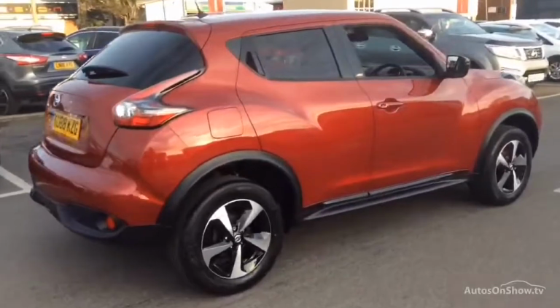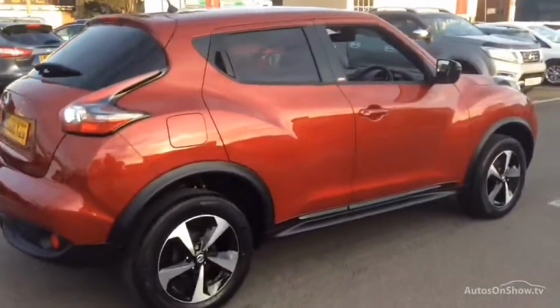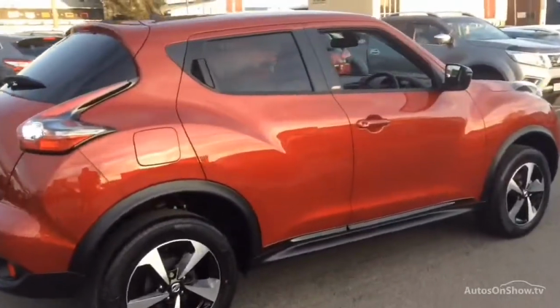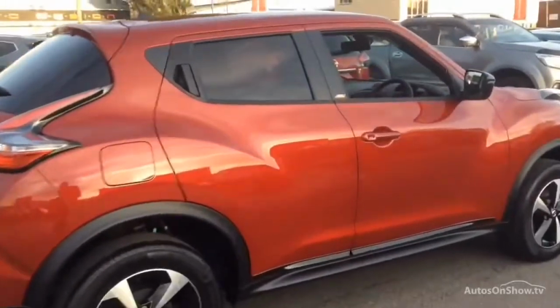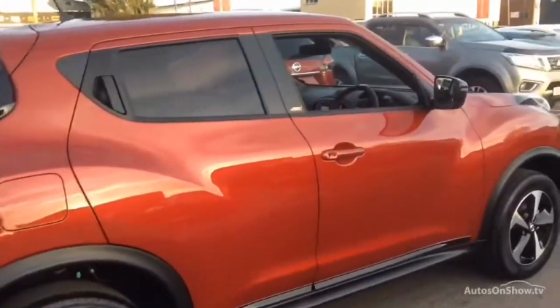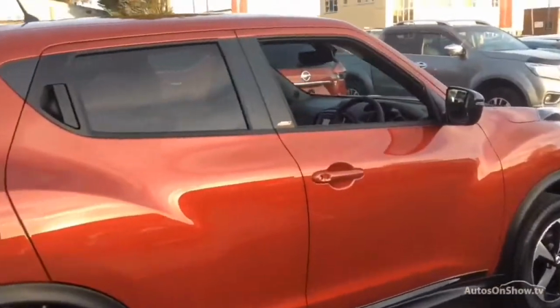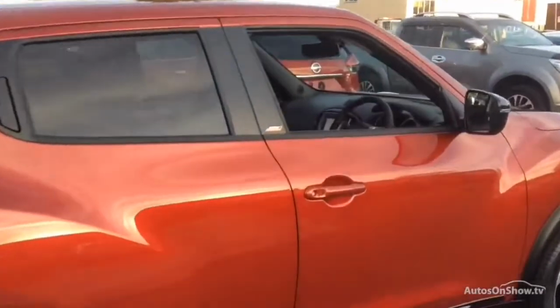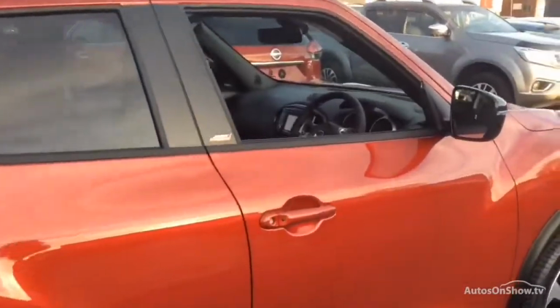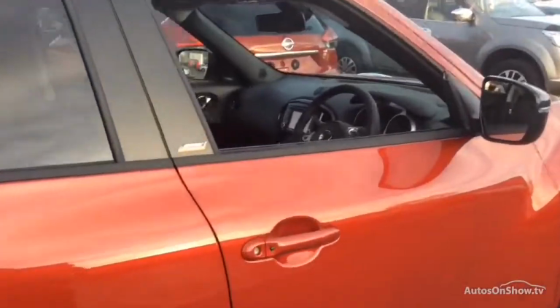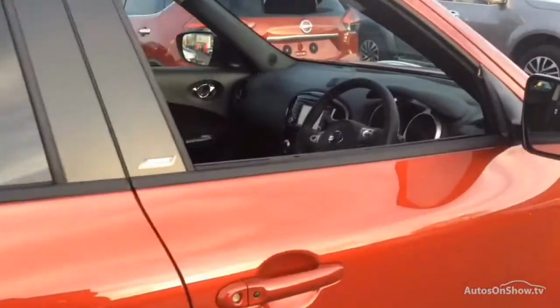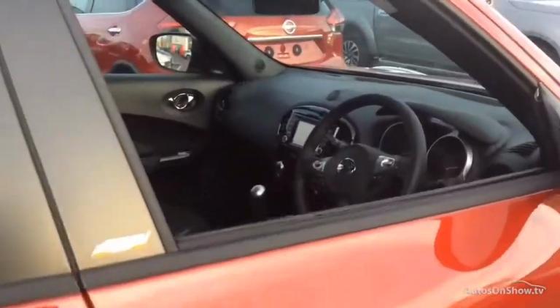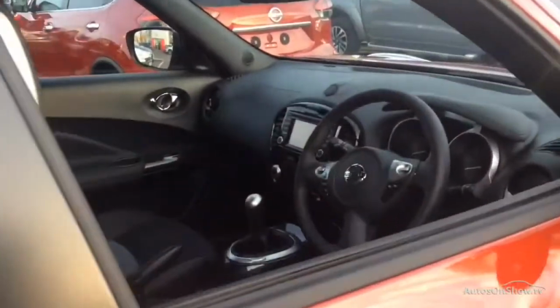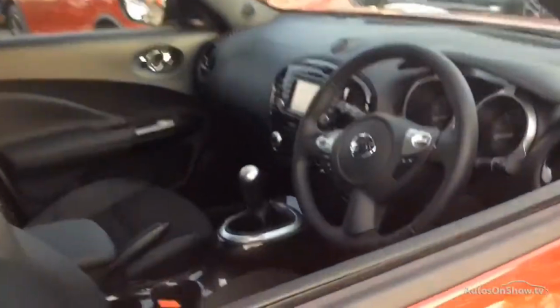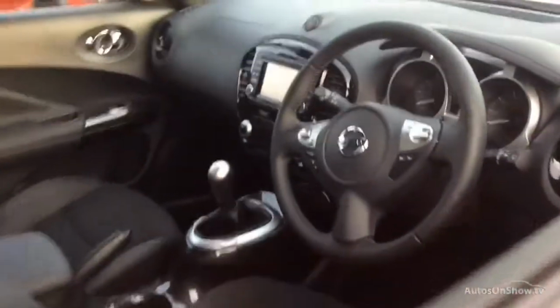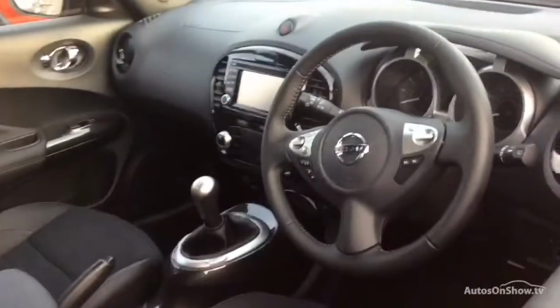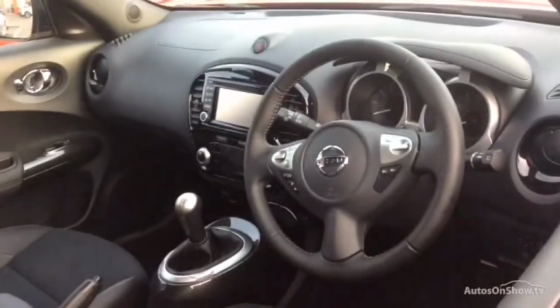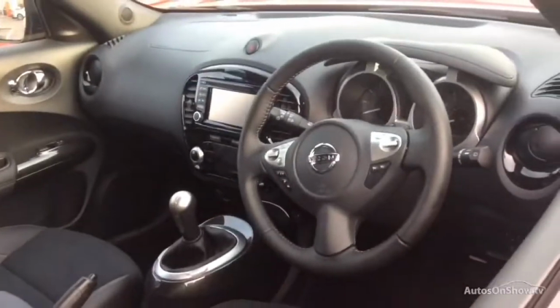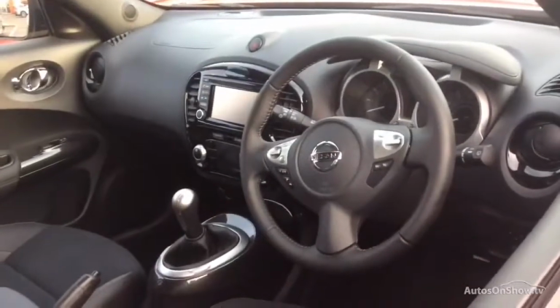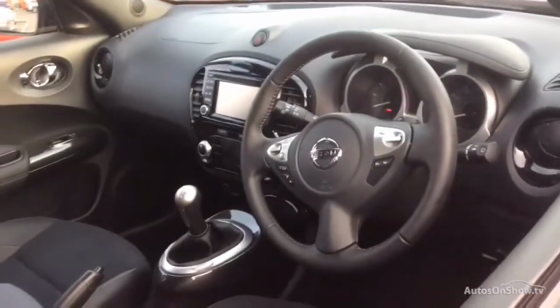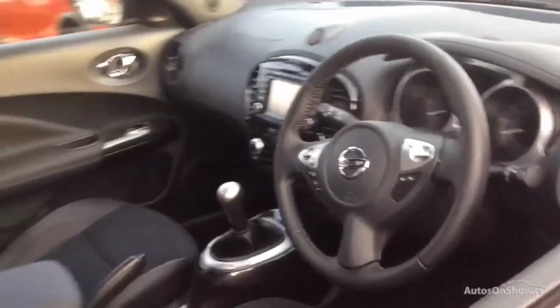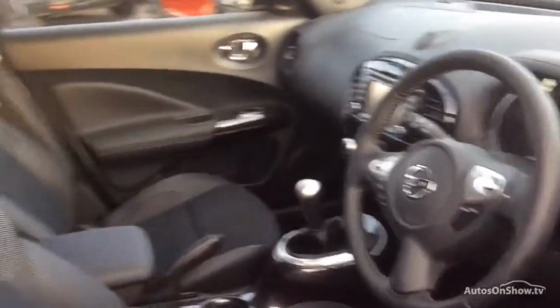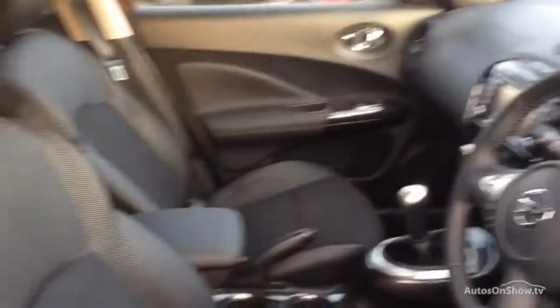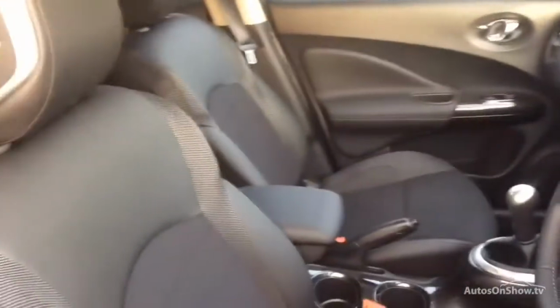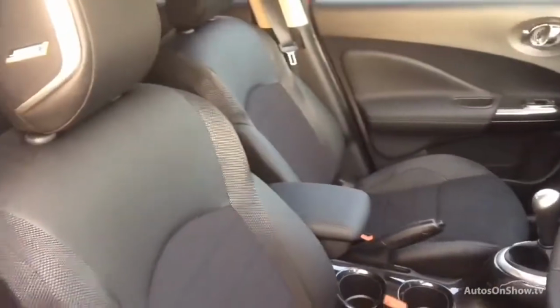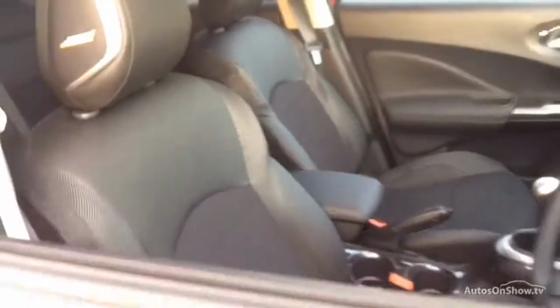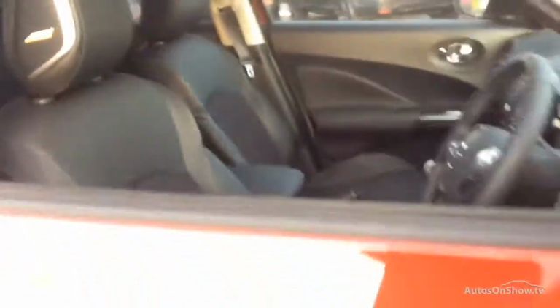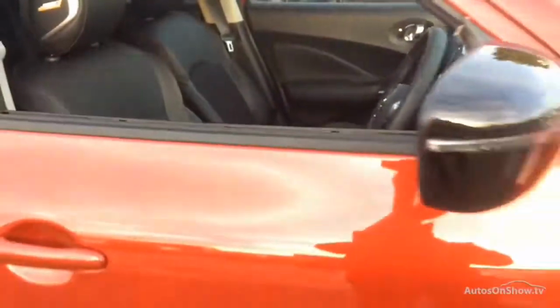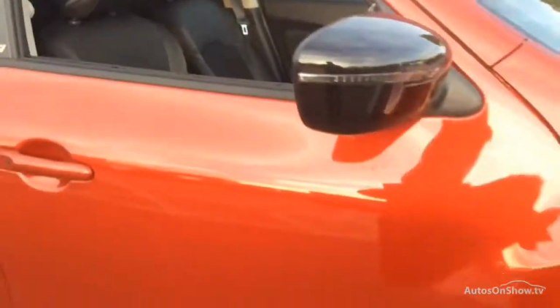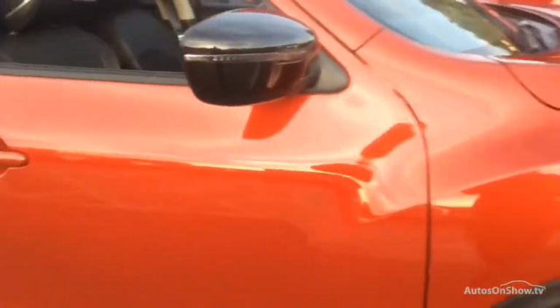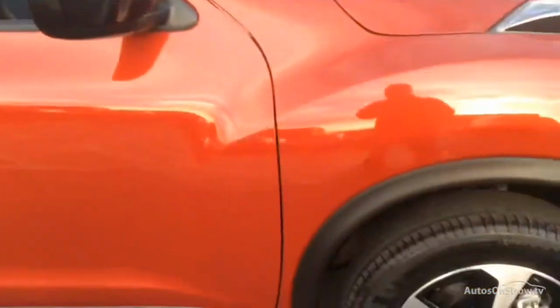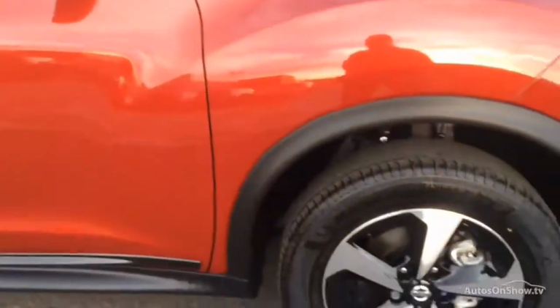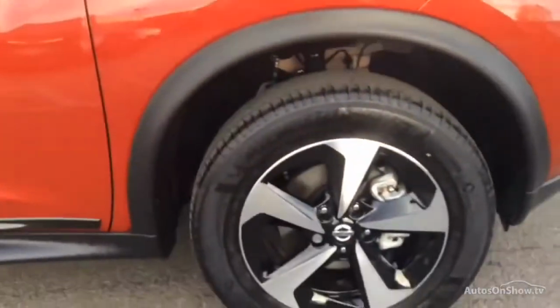Once you locate your ideal vehicle, you can view it at the dealership of your choice, as vehicles can be transported daily throughout our group. Please contact one of our sales advisors for further information using the contact options on this page.